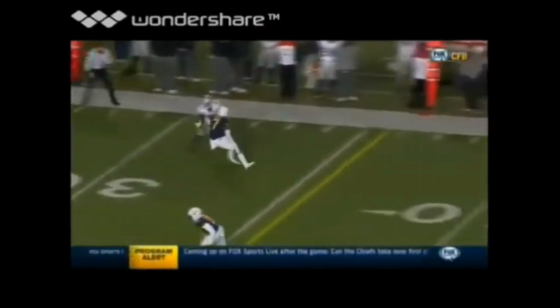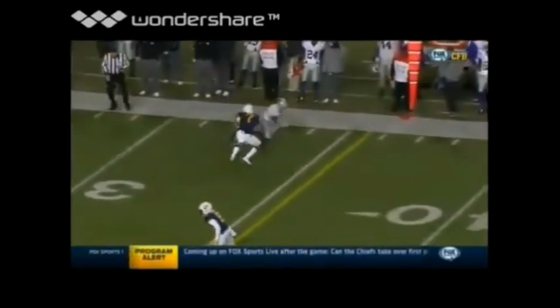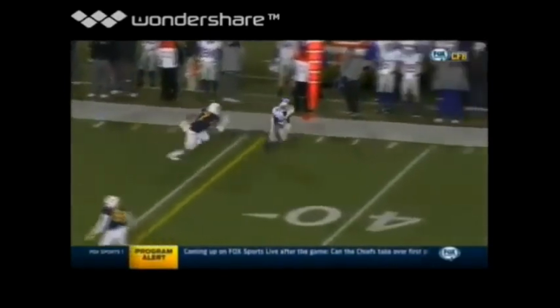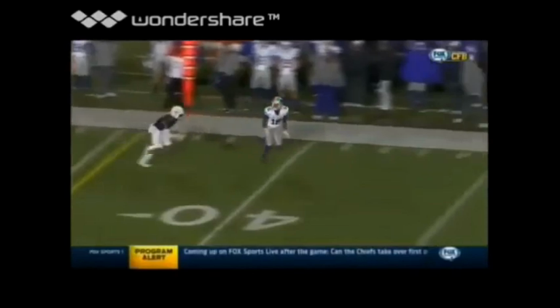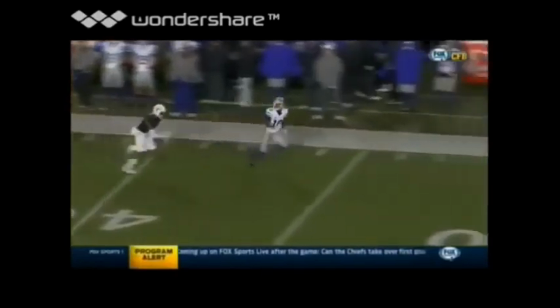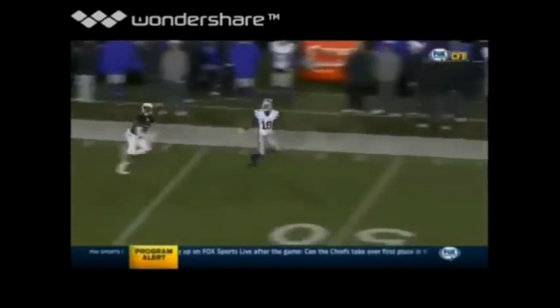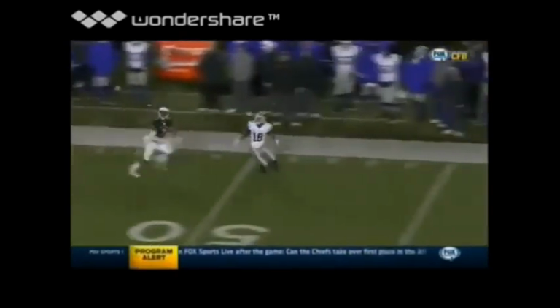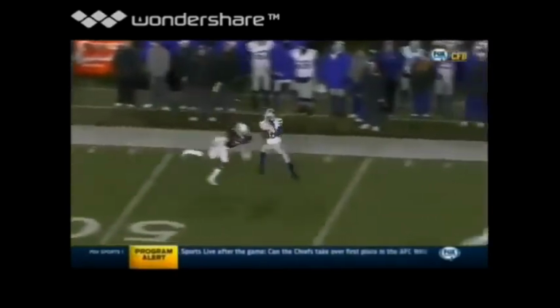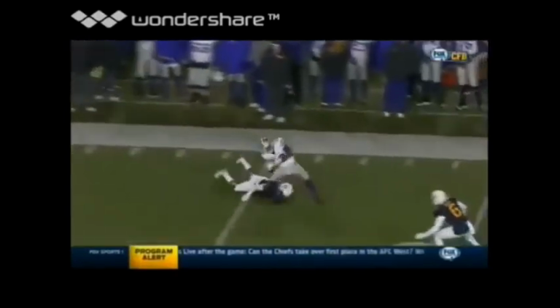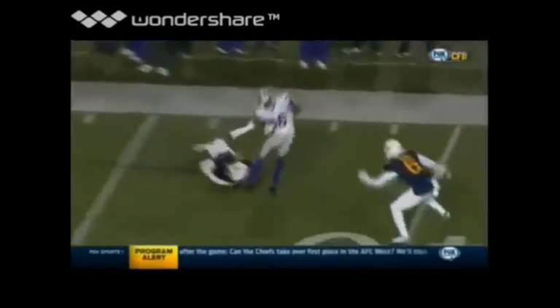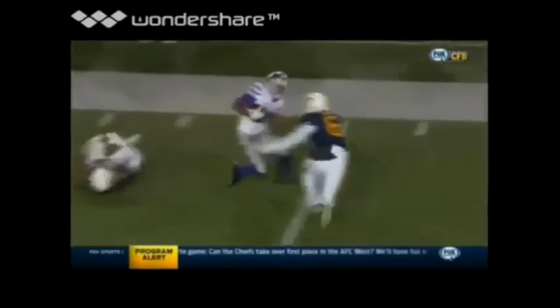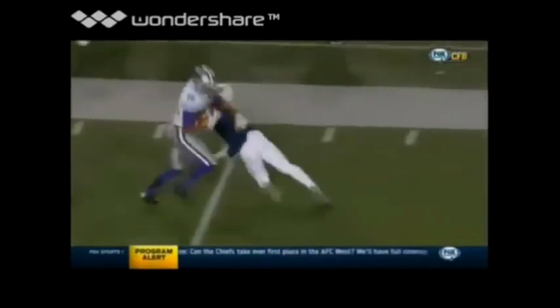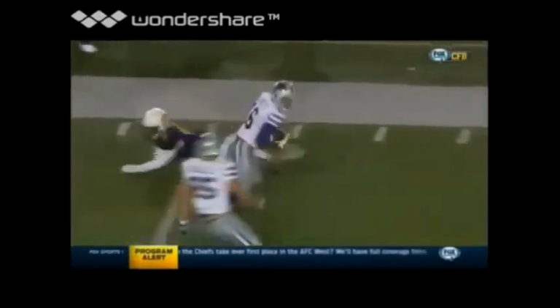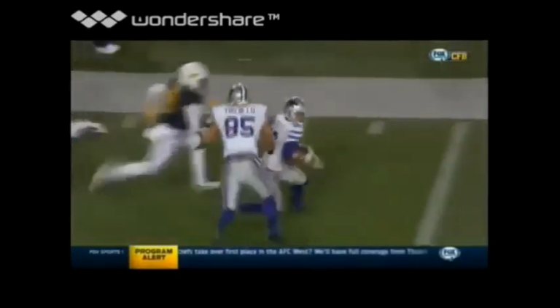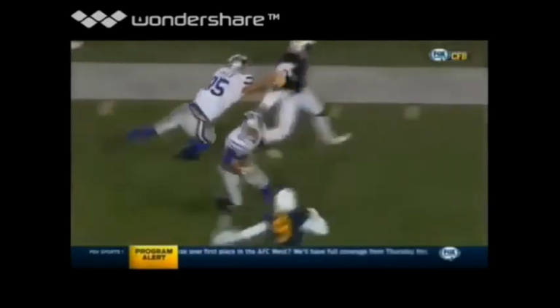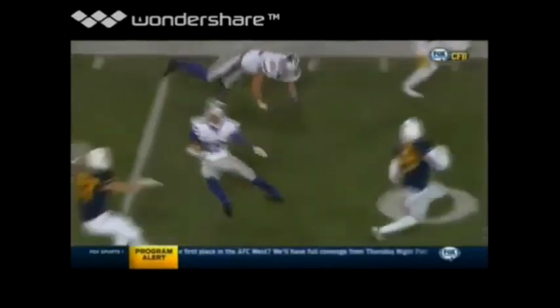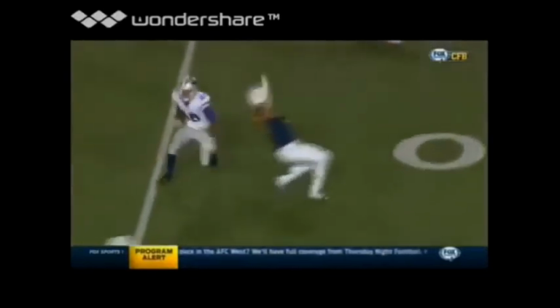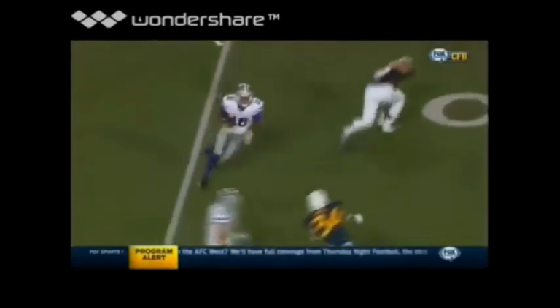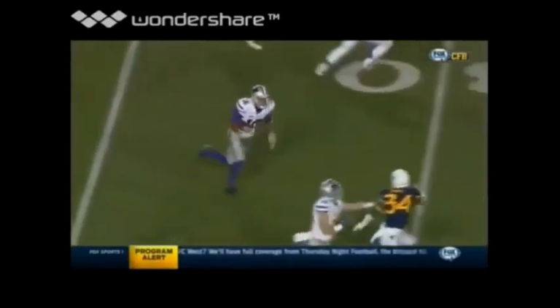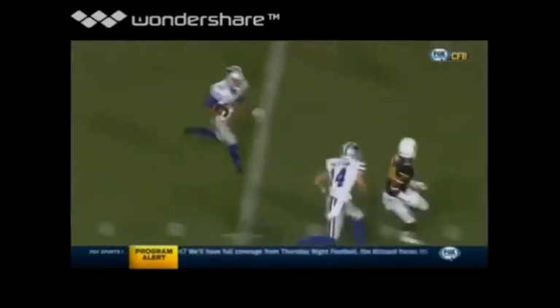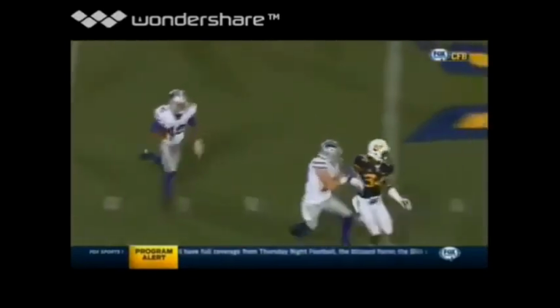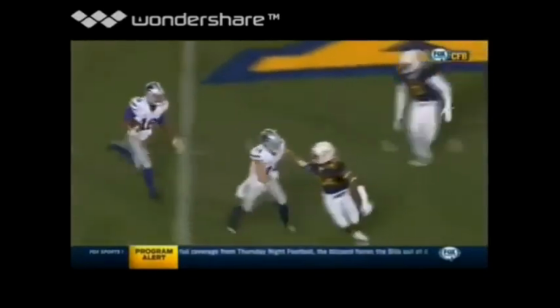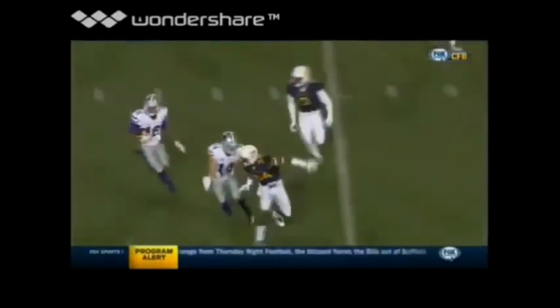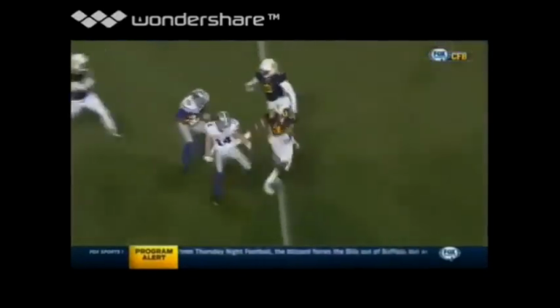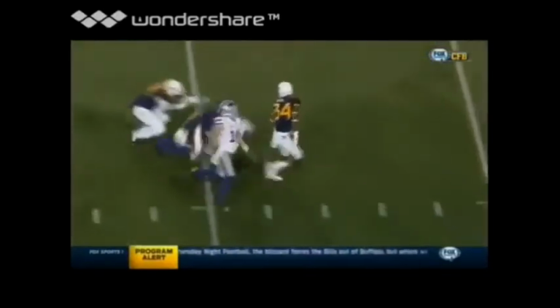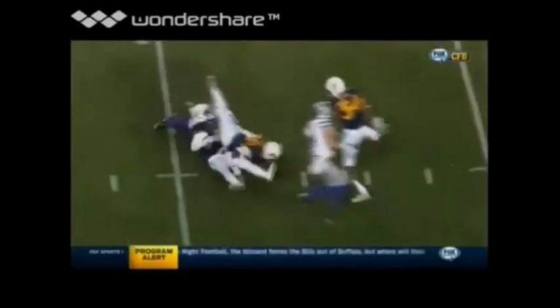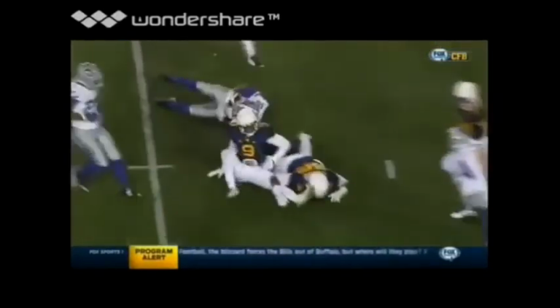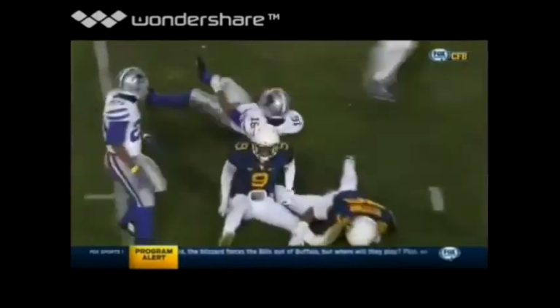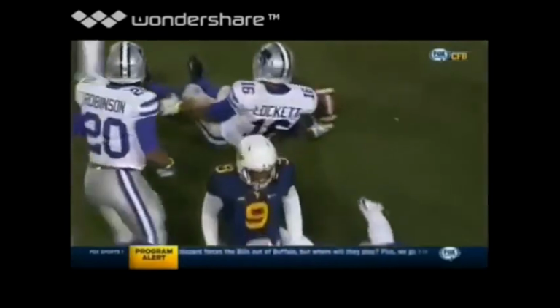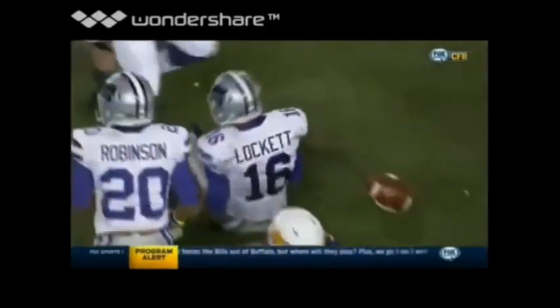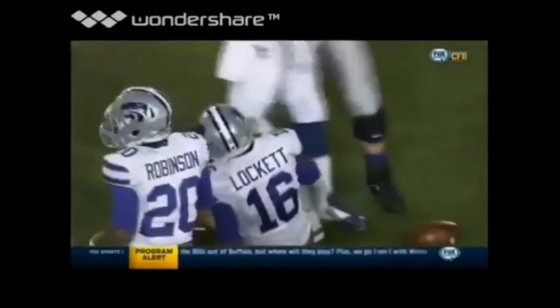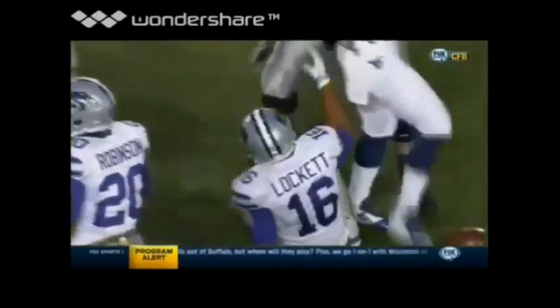See the stop right there? Now he's out of there. And then this is the adjustment you're talking about — comes back for it a little bit, and then turns on the jets. He's as good as there is in the country running after the catch.